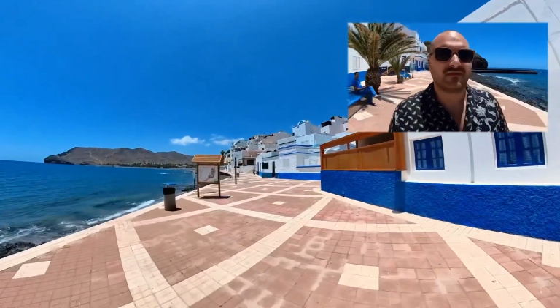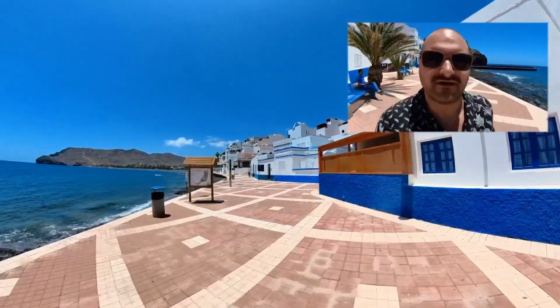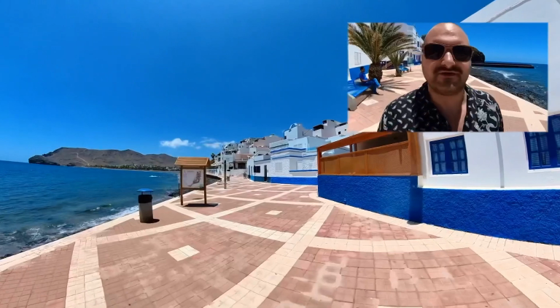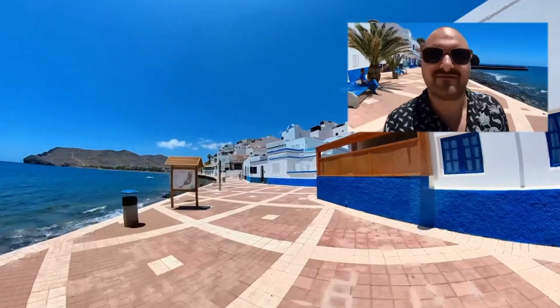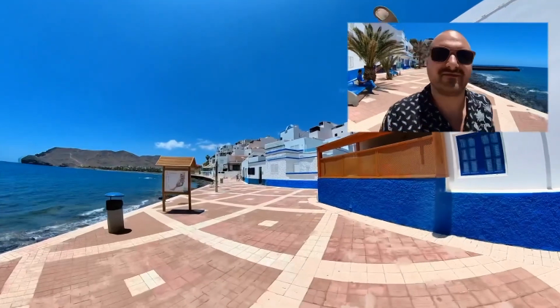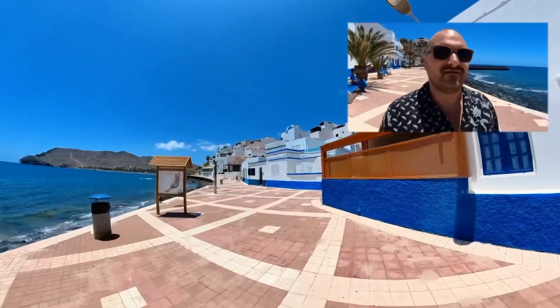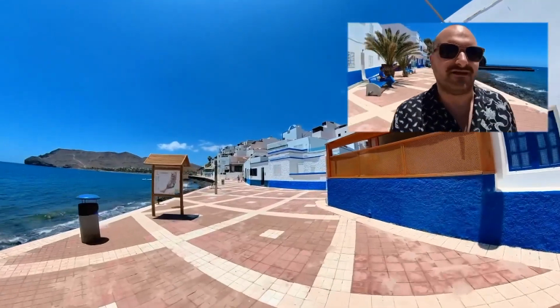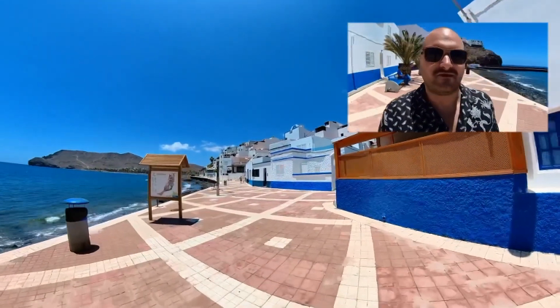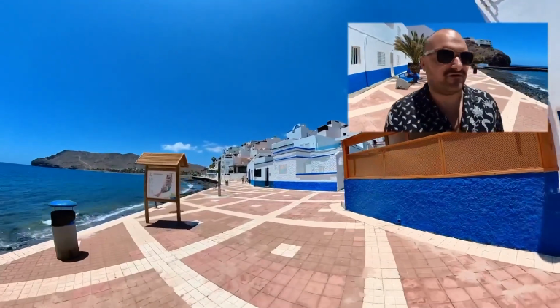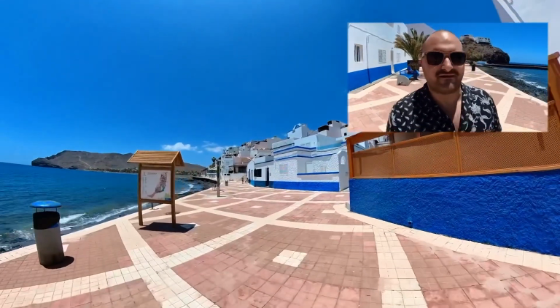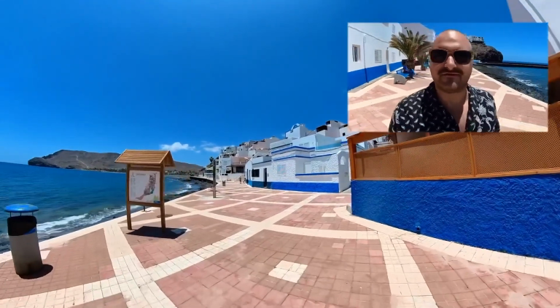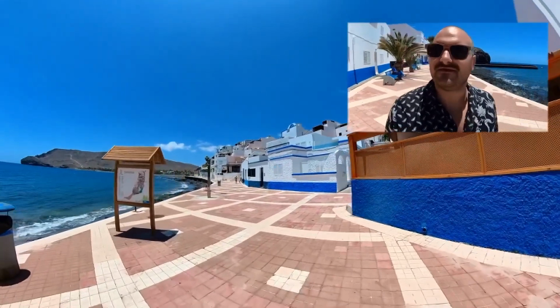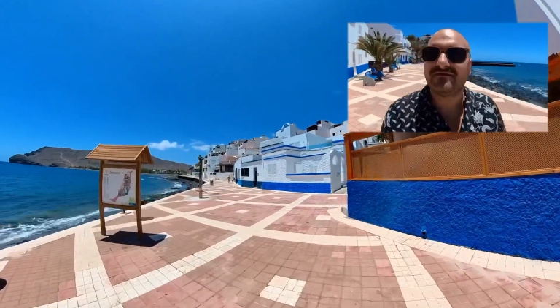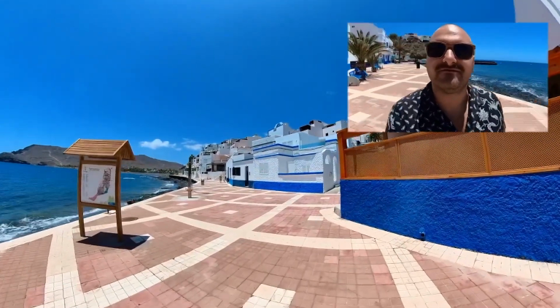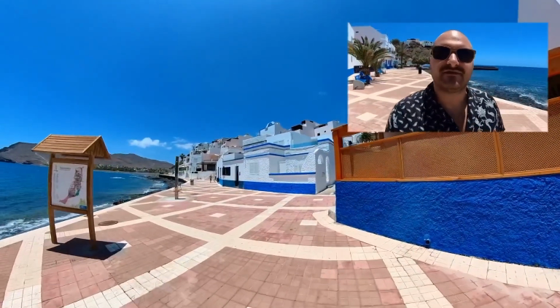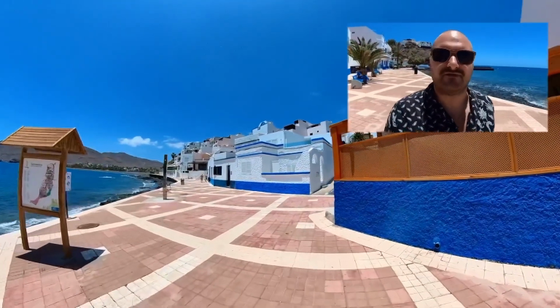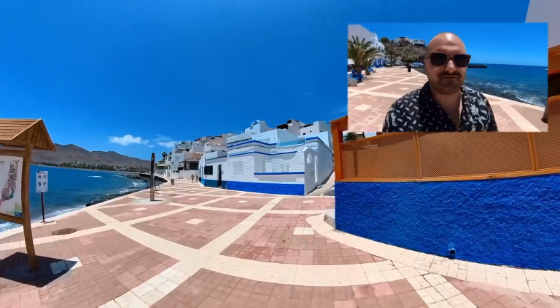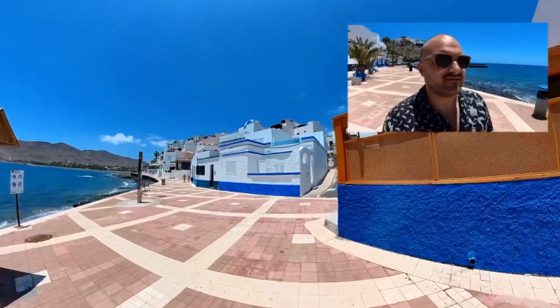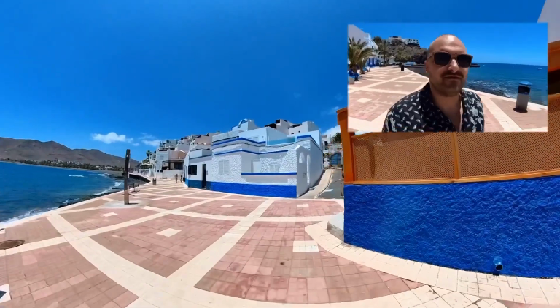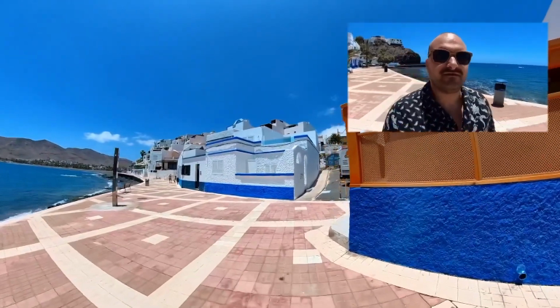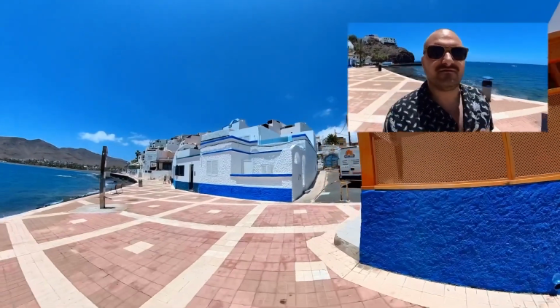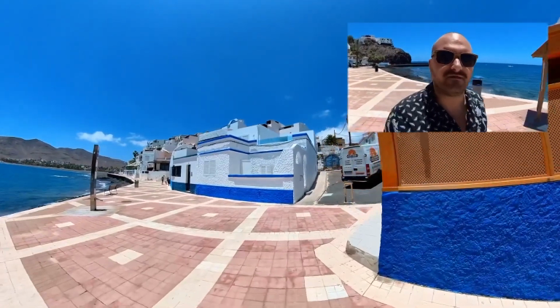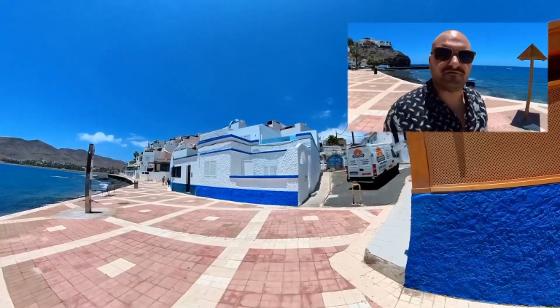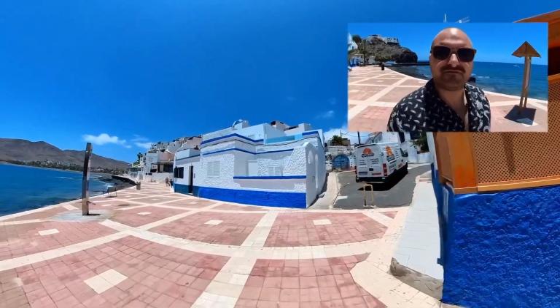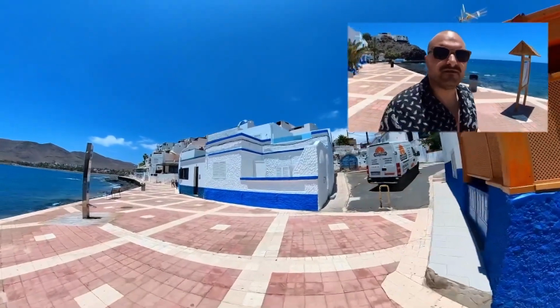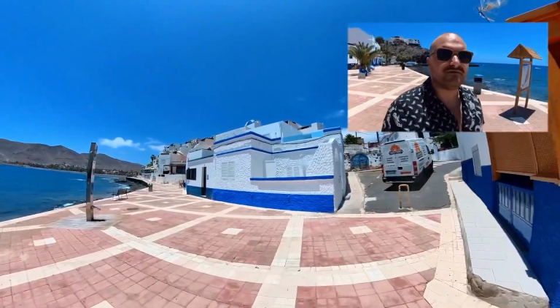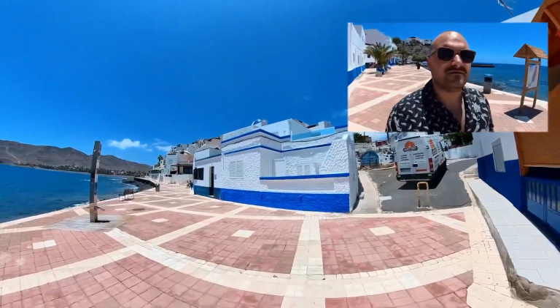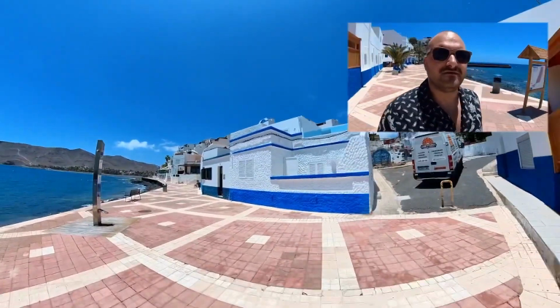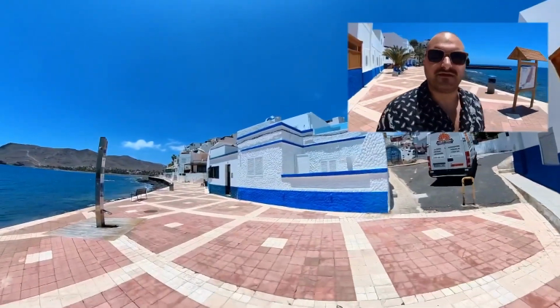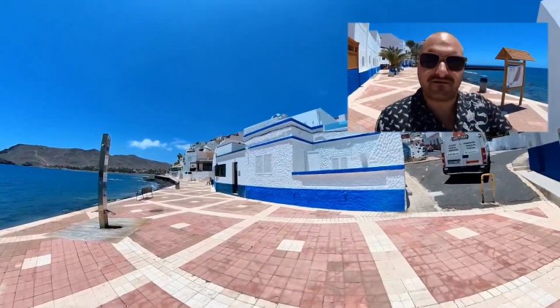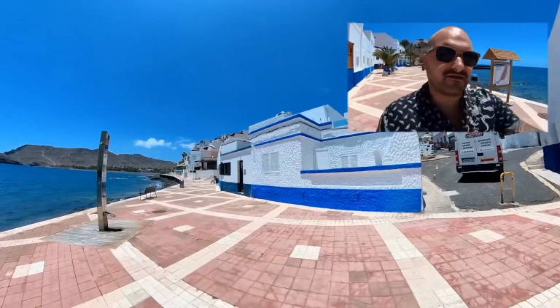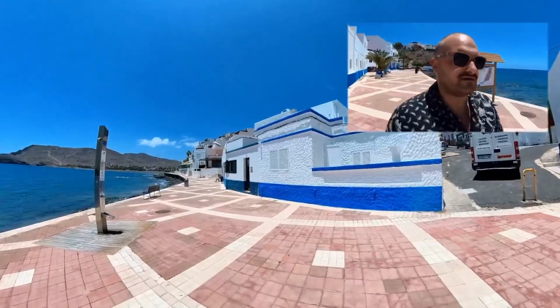Look at the streets — it's so beautiful right there. That's crazy. It's wonderful. Look at this house, it's amazing.